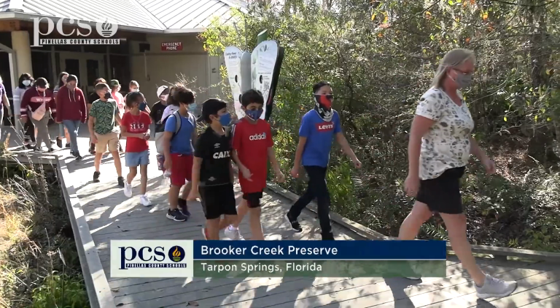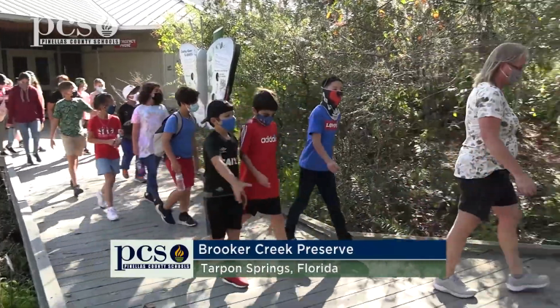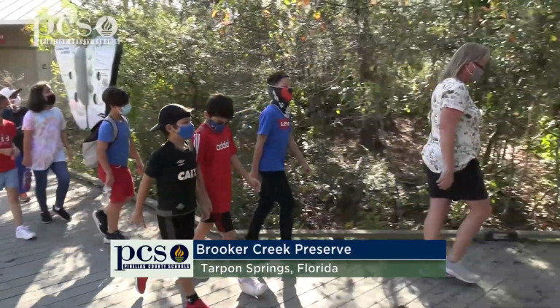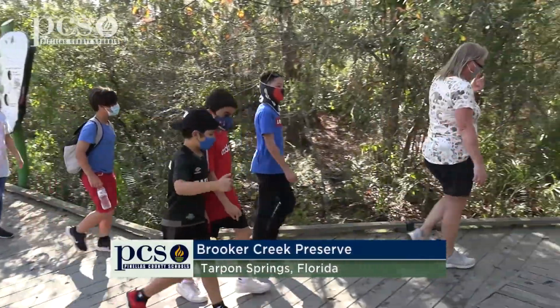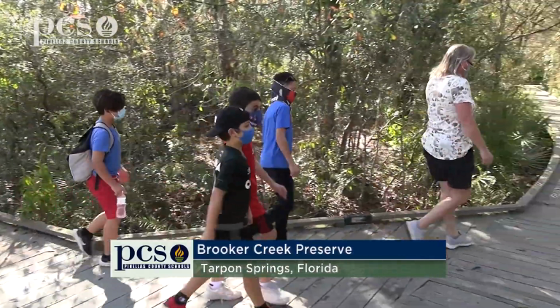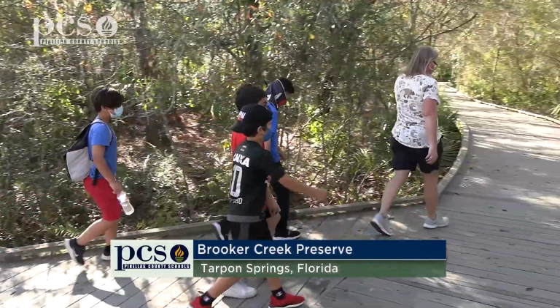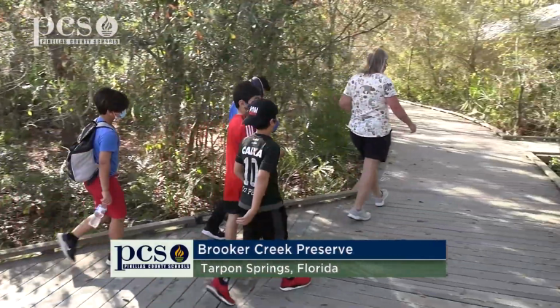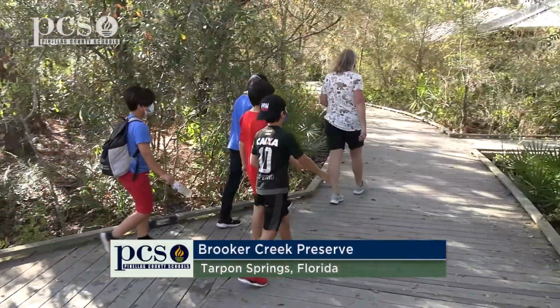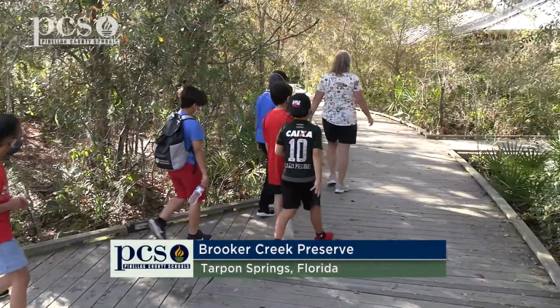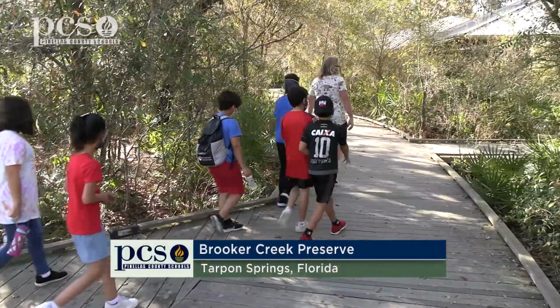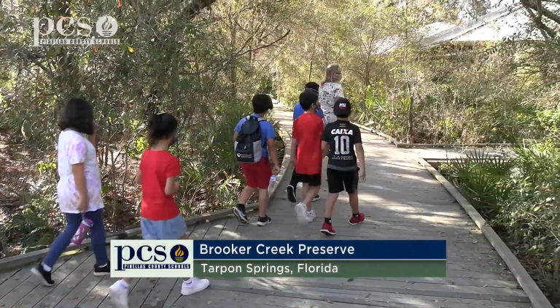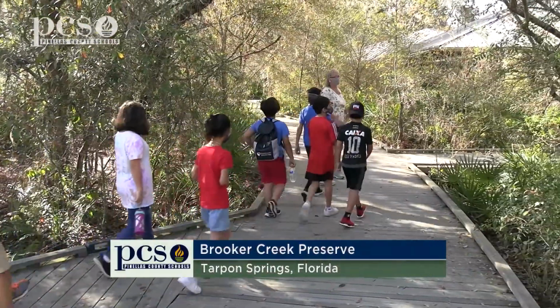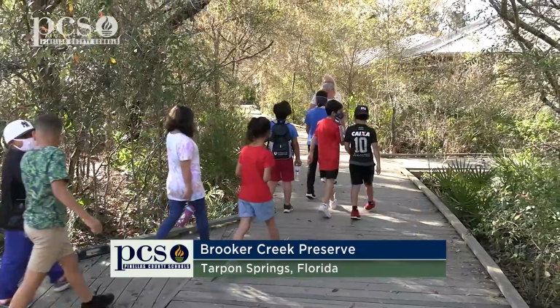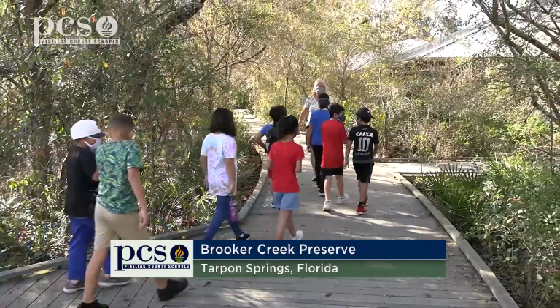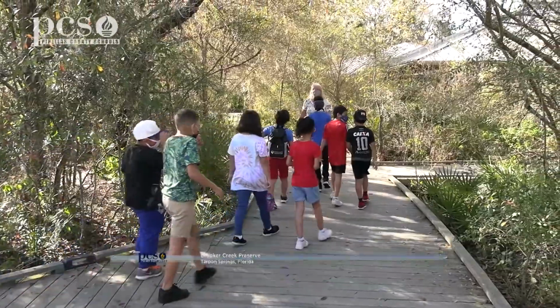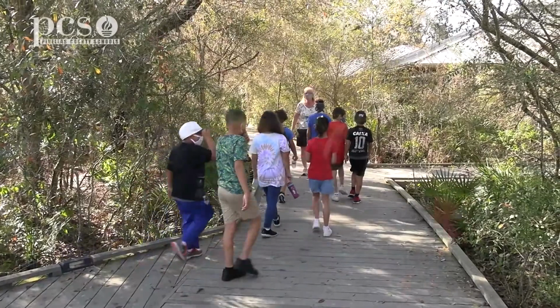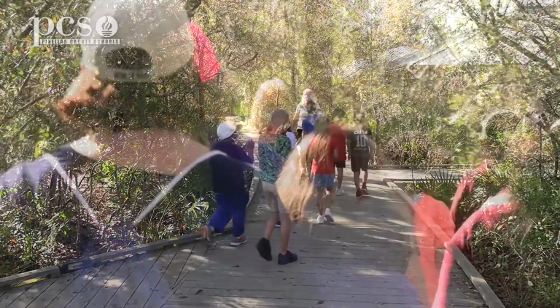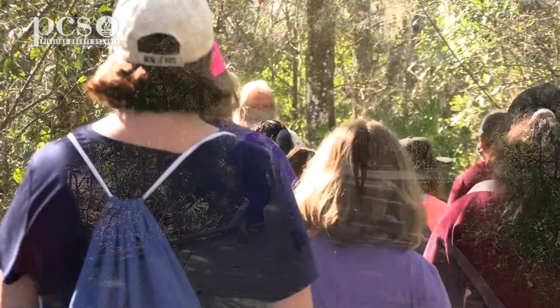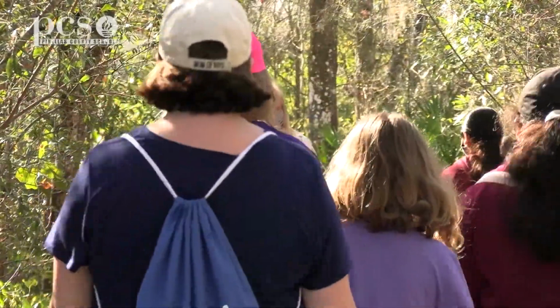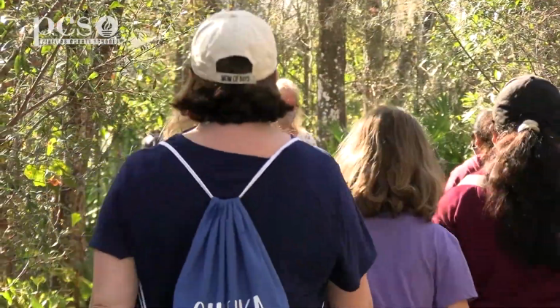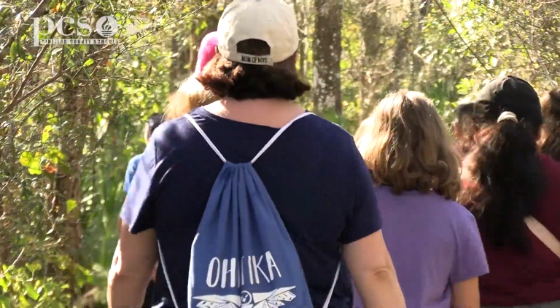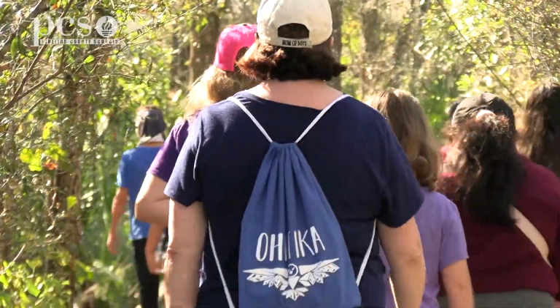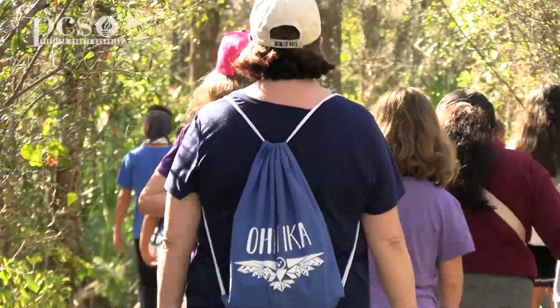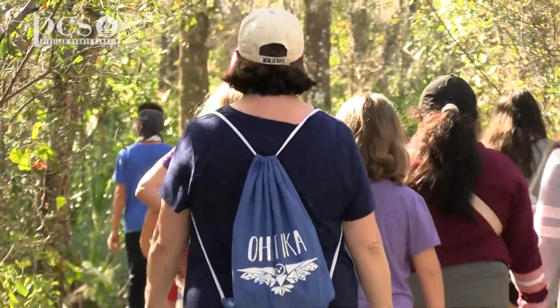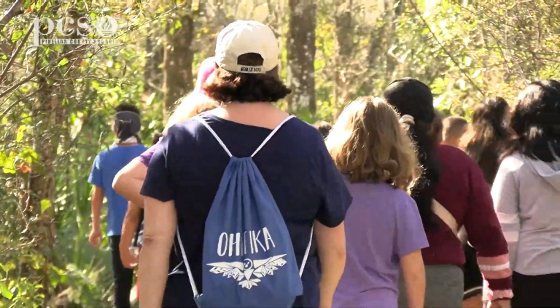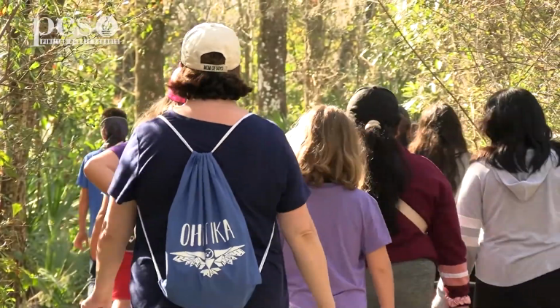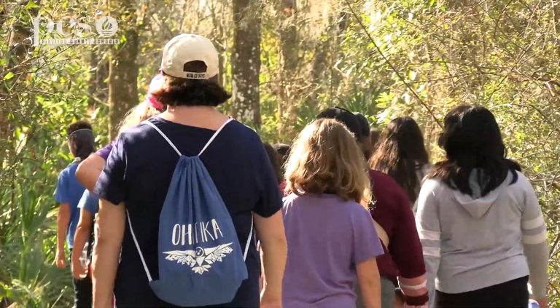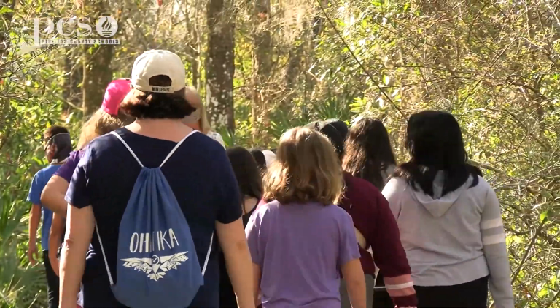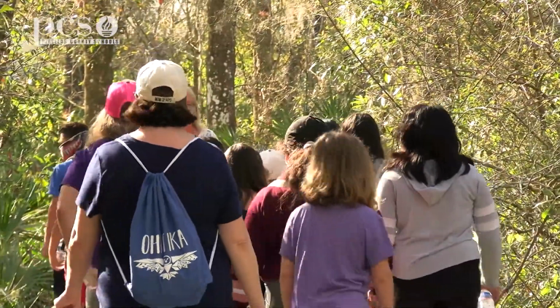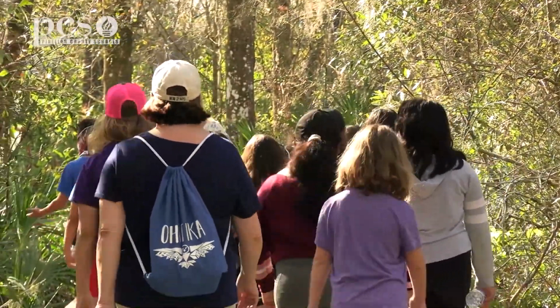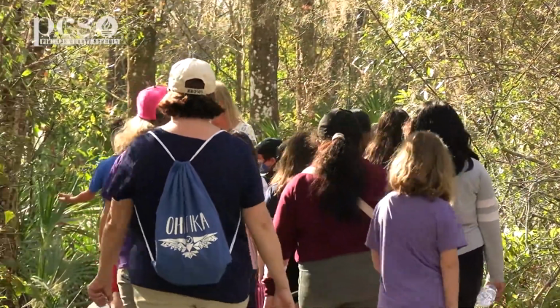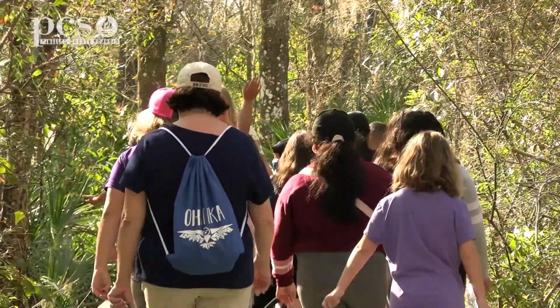Something interesting about the preserve — it is an 8,000 acre preserve, so that's like 8,000 football fields all together. This is a big beautiful place, a natural wild habitat.